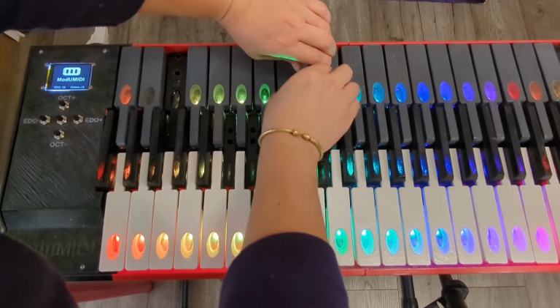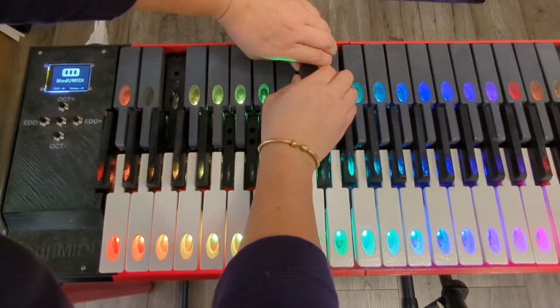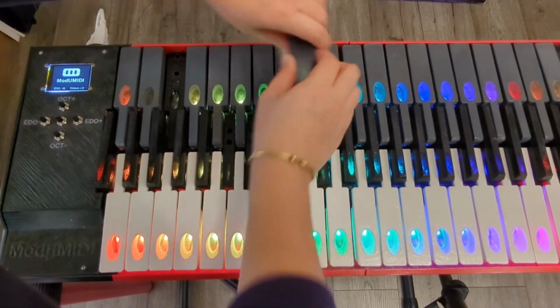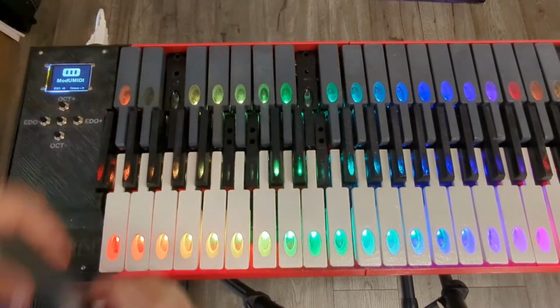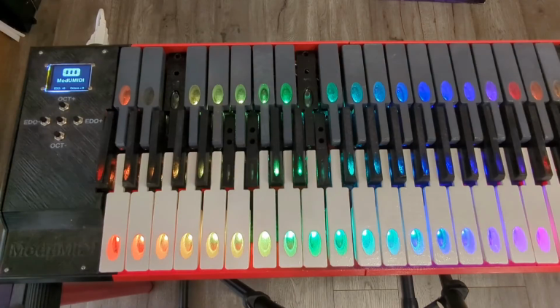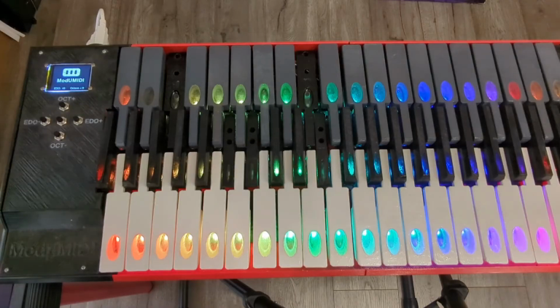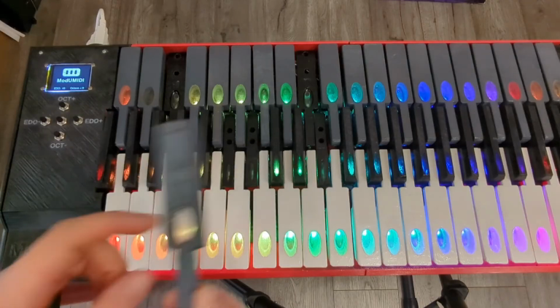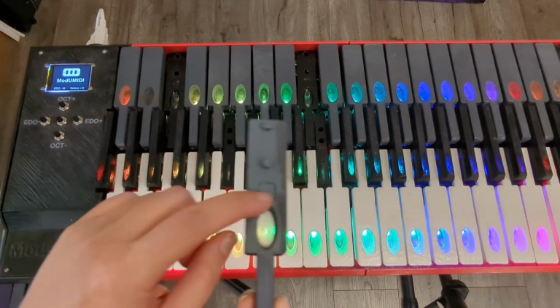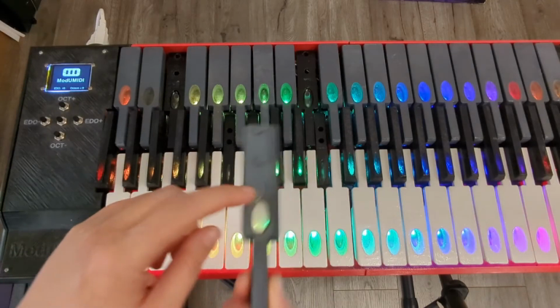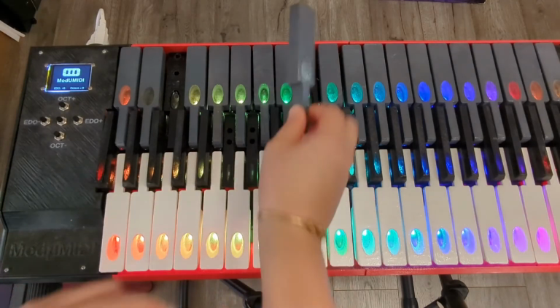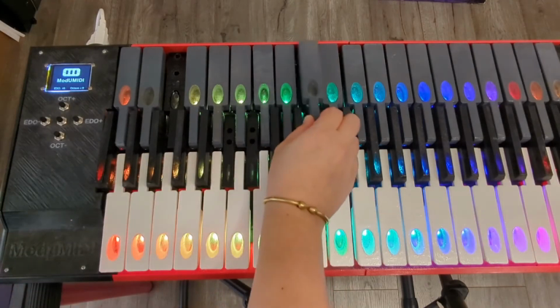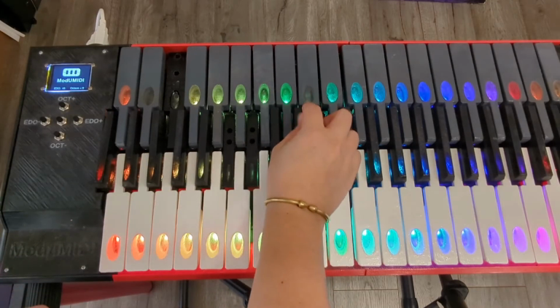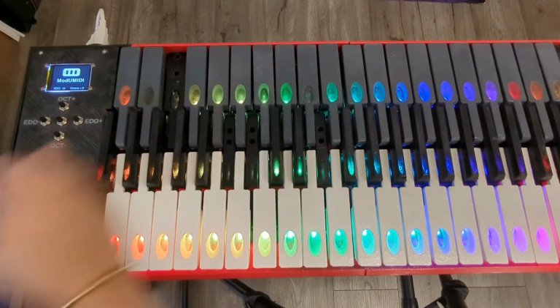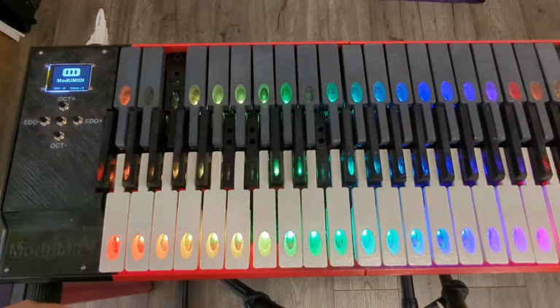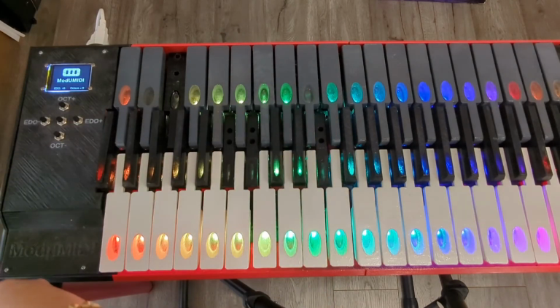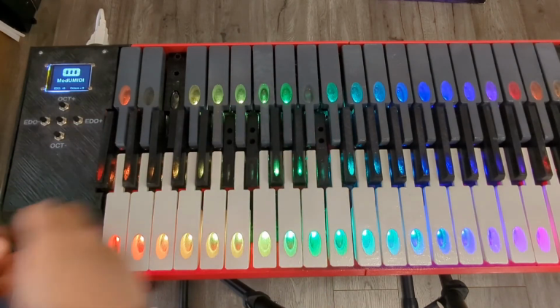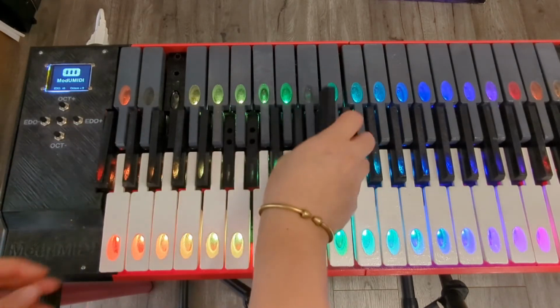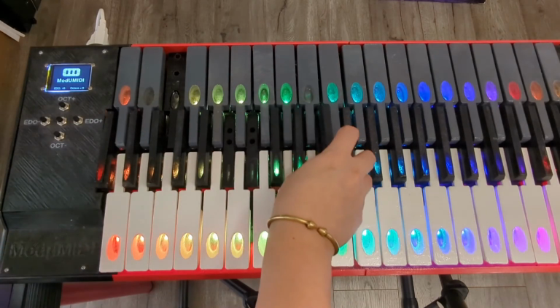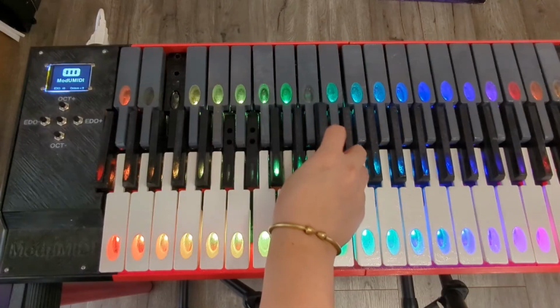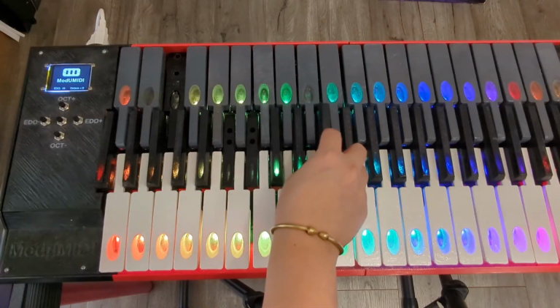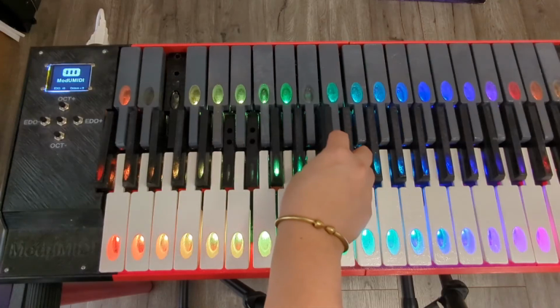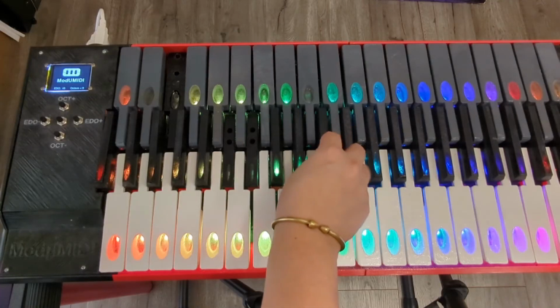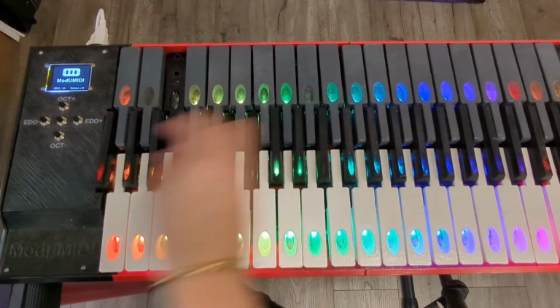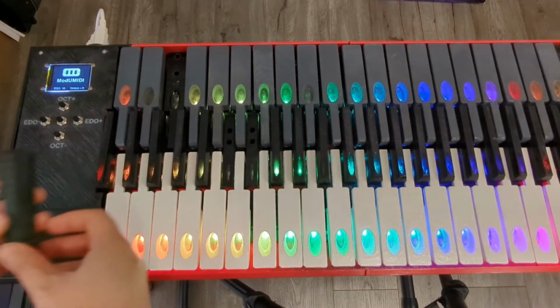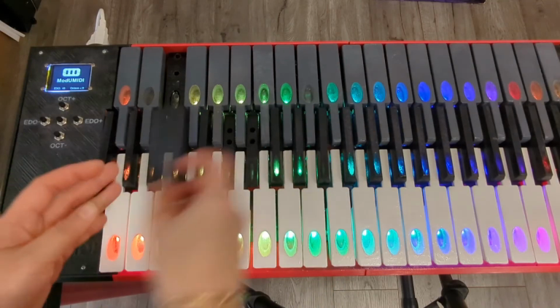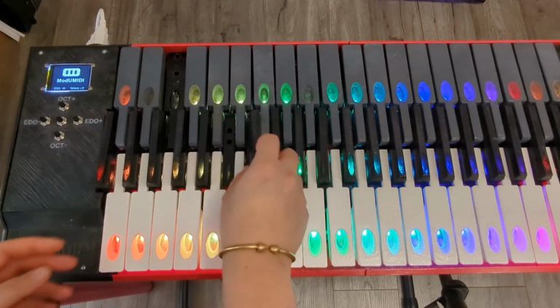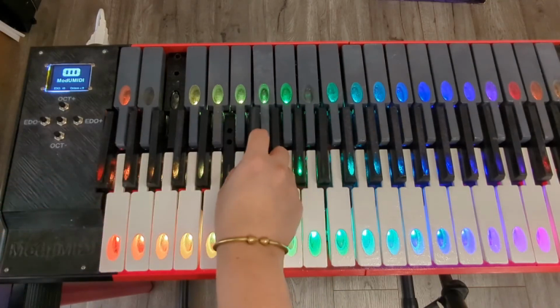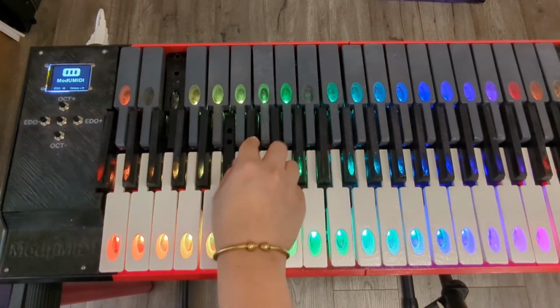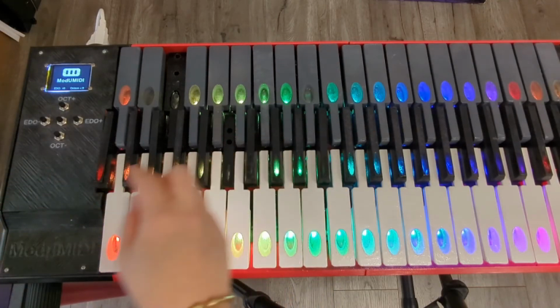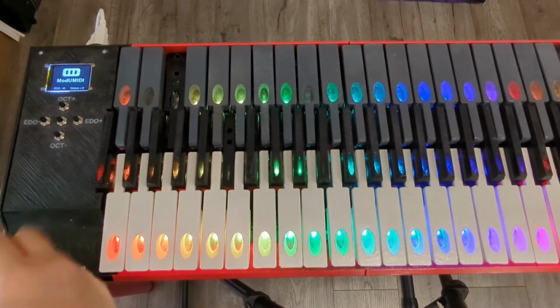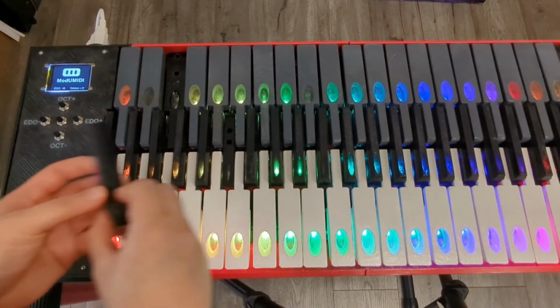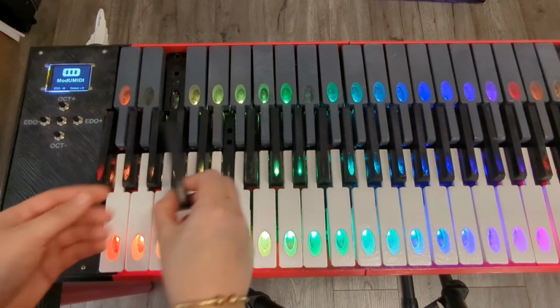These keys have magnets in them that allow them to be easily reconnected to the keyboard during set changes or in between pieces, because they all just snap back in place.